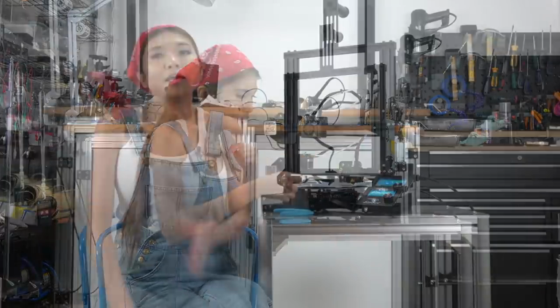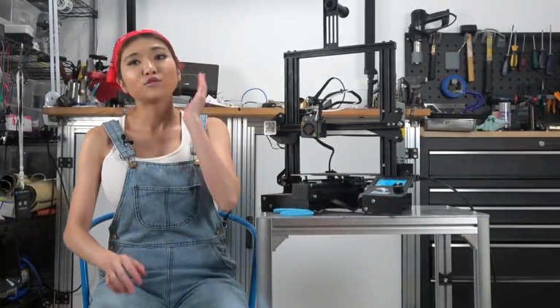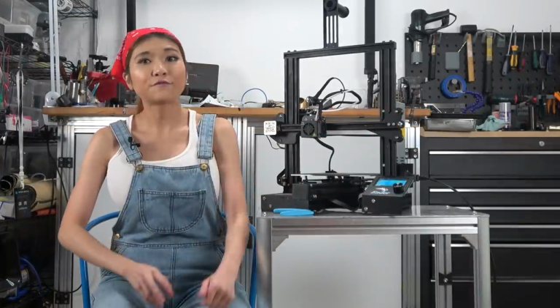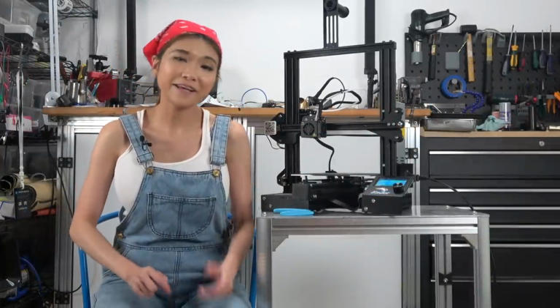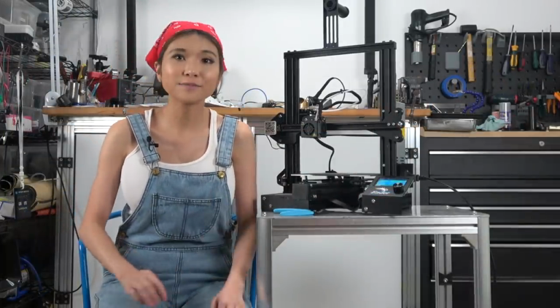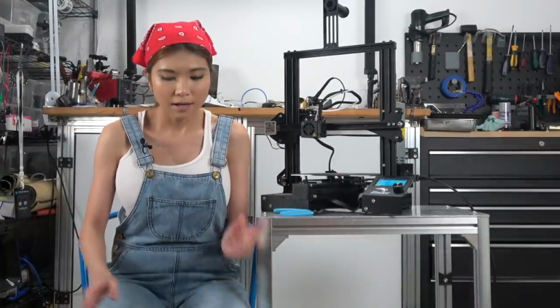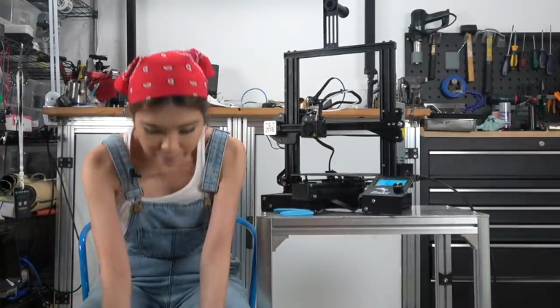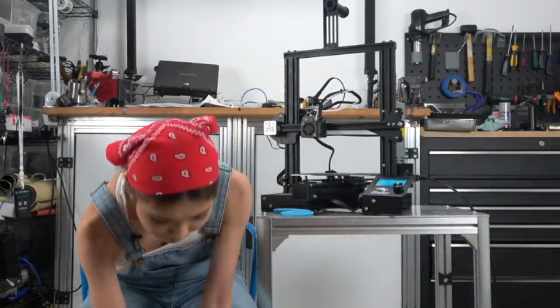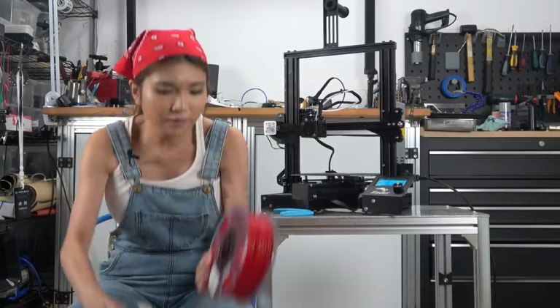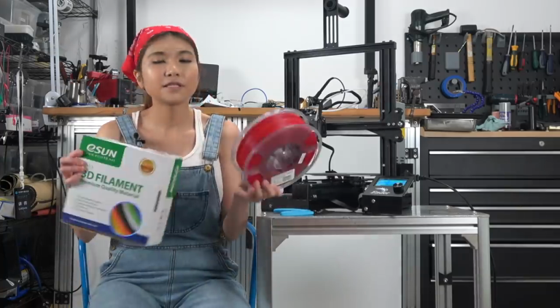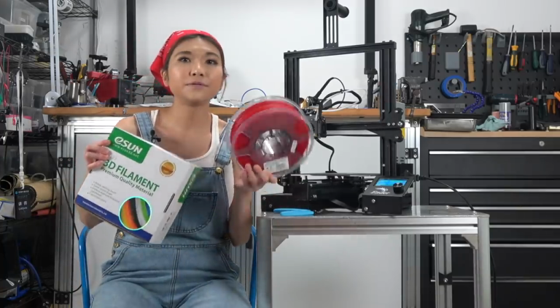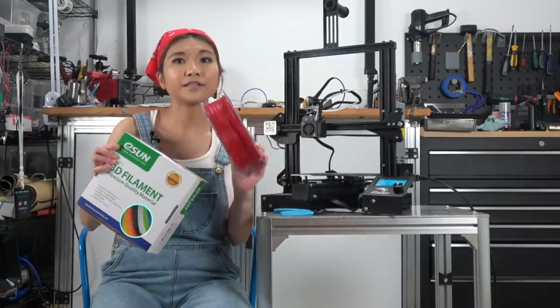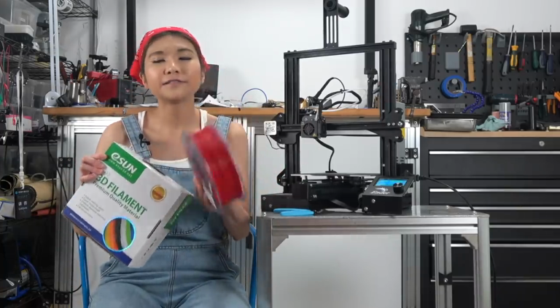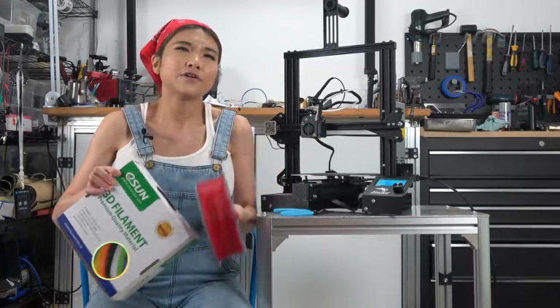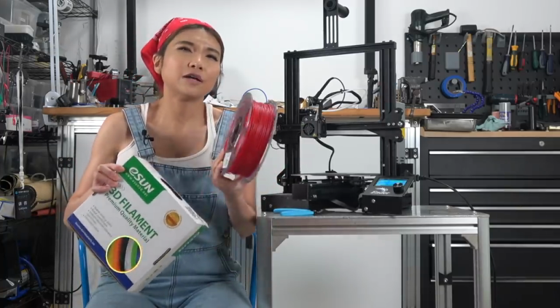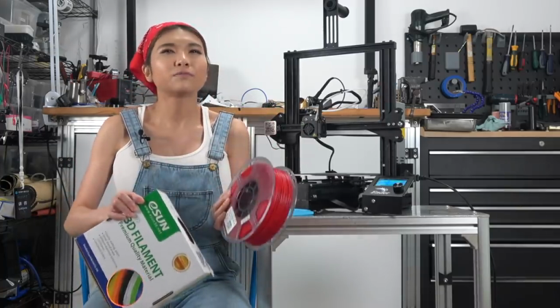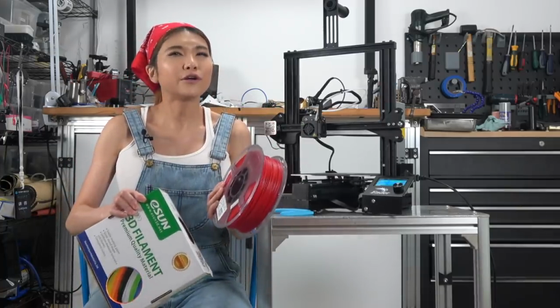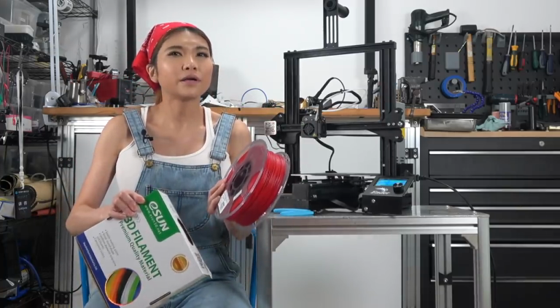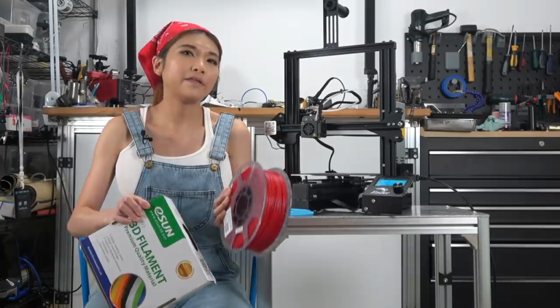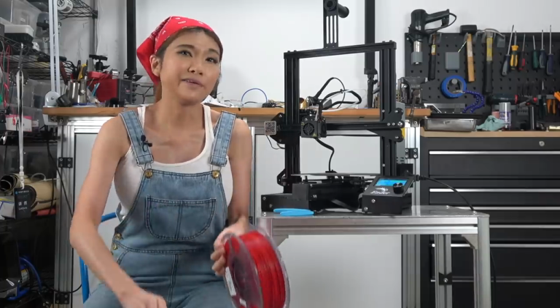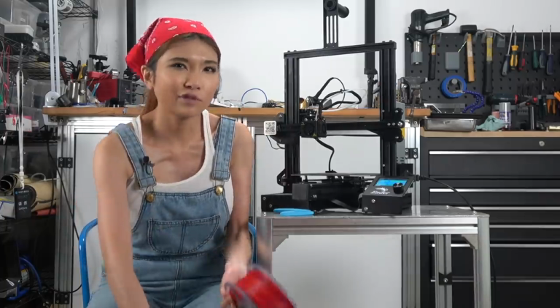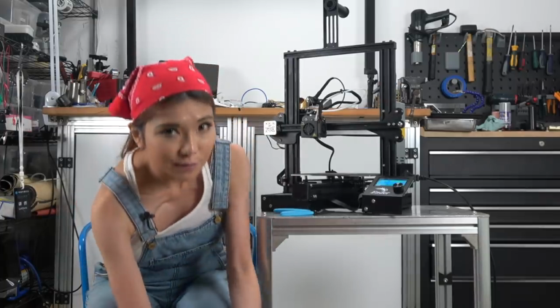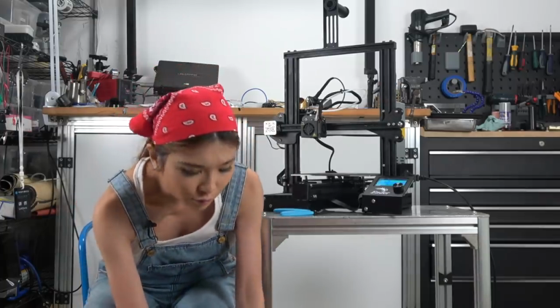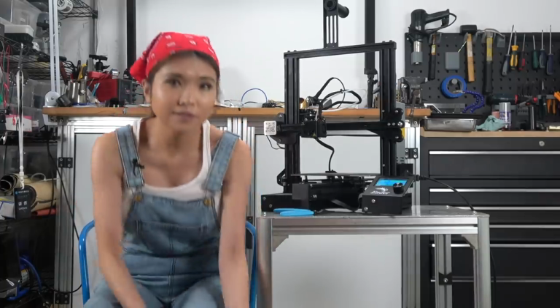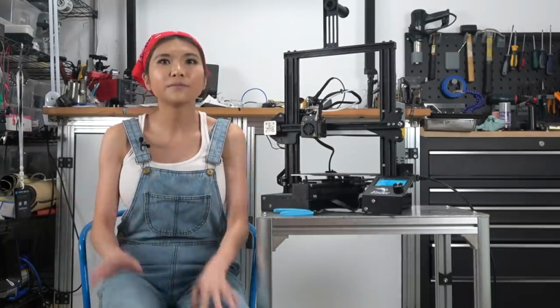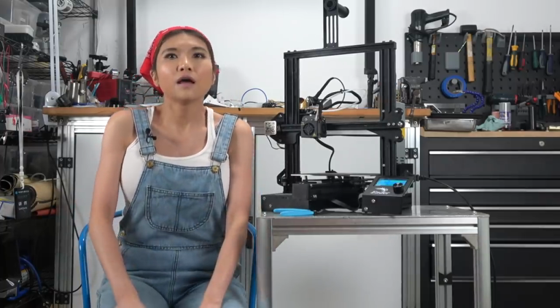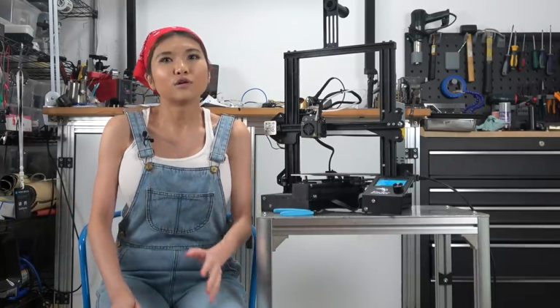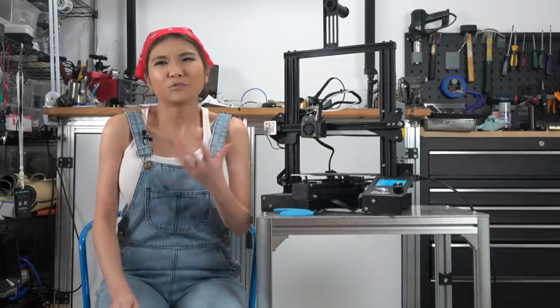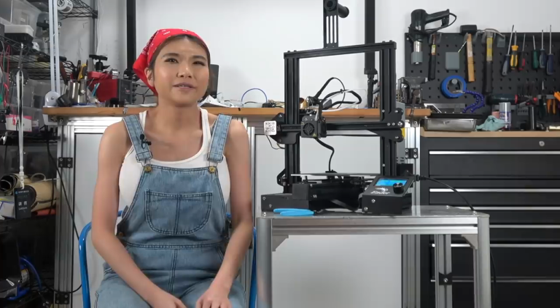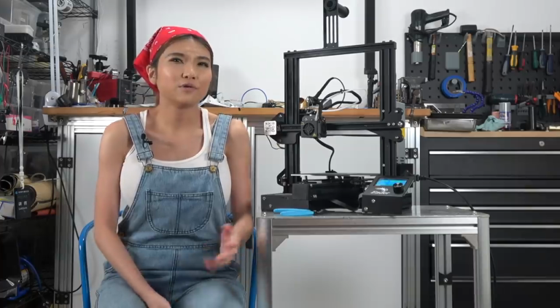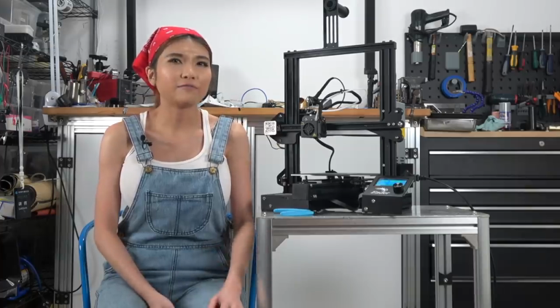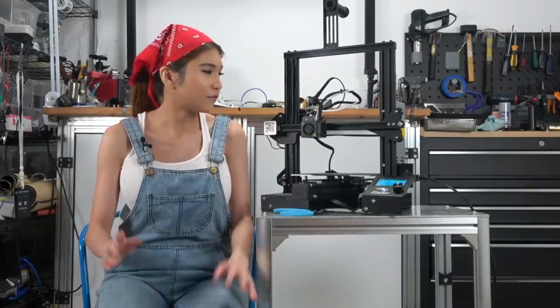And now to load our filament and start our test print. I've been exclusively using Eason PLA these days. There are a lot of good brands out there, but I've been getting really nice results with Eason's filament, so I'm just keeping it simple and going with them.